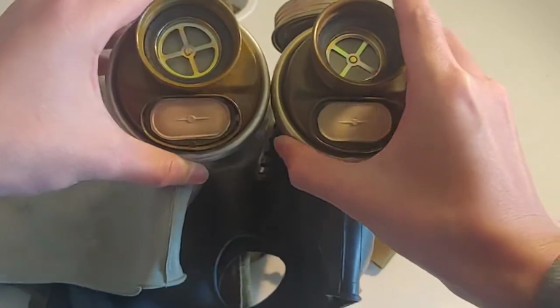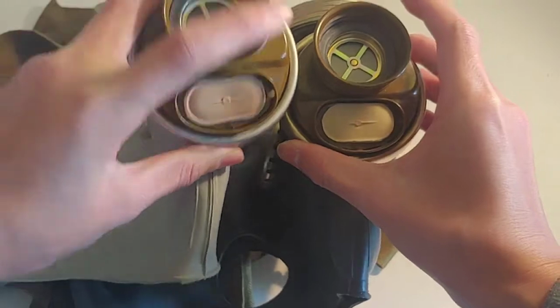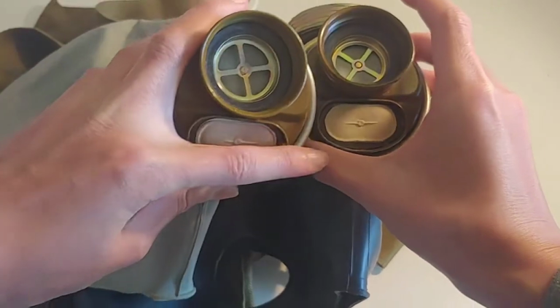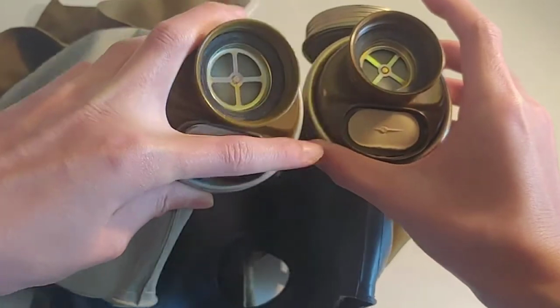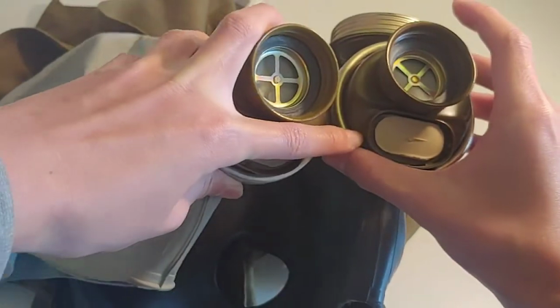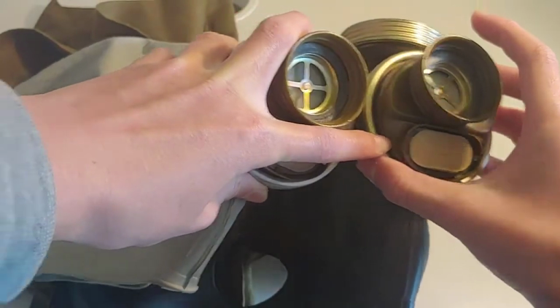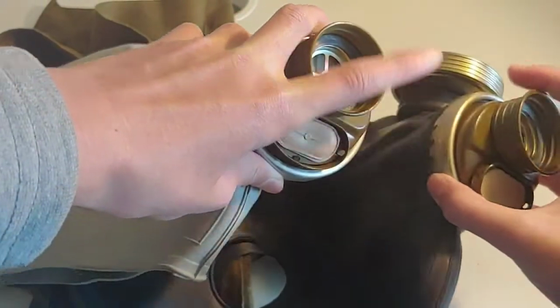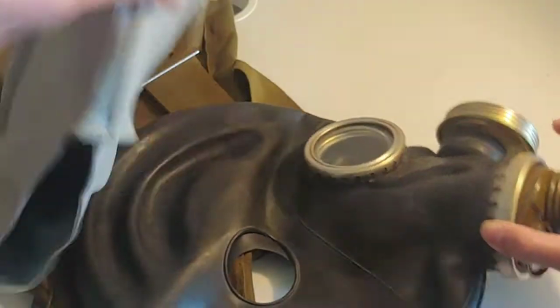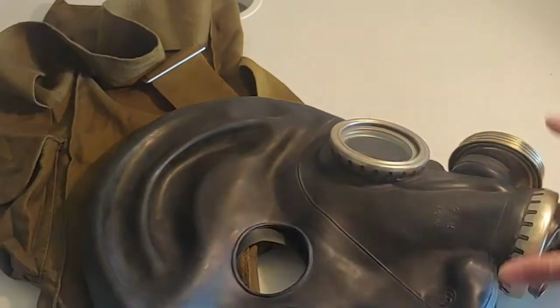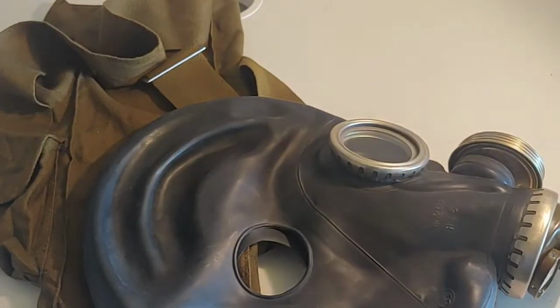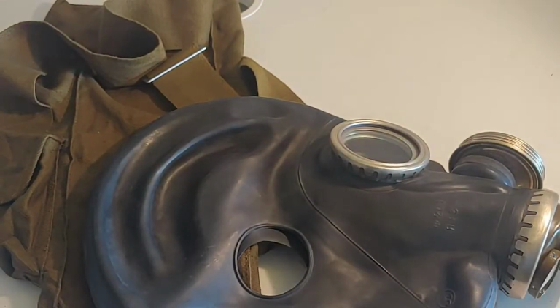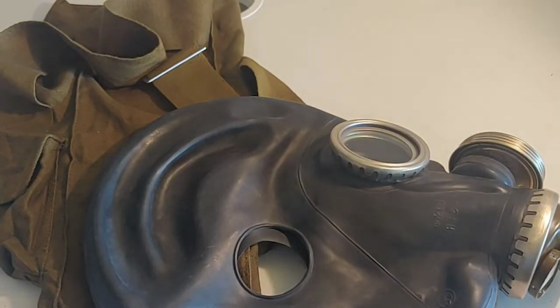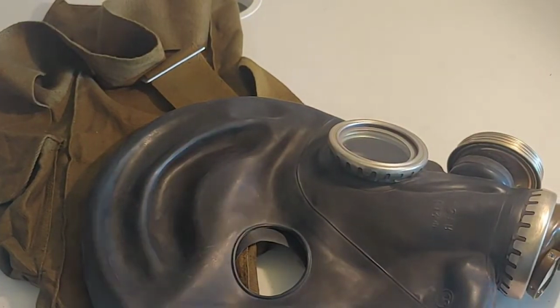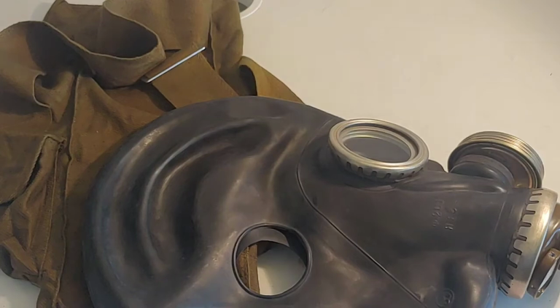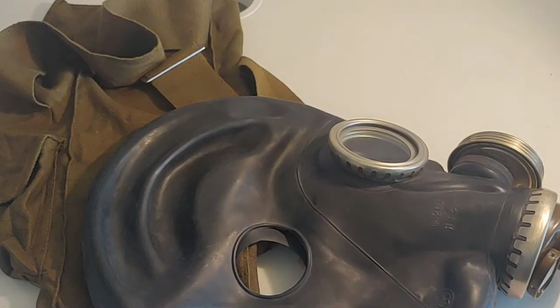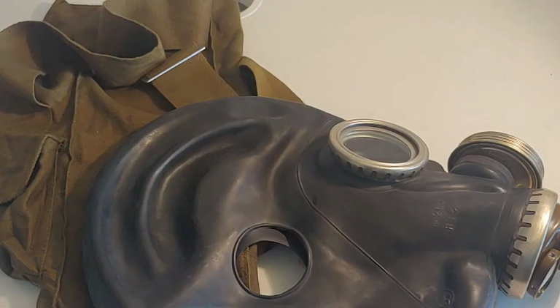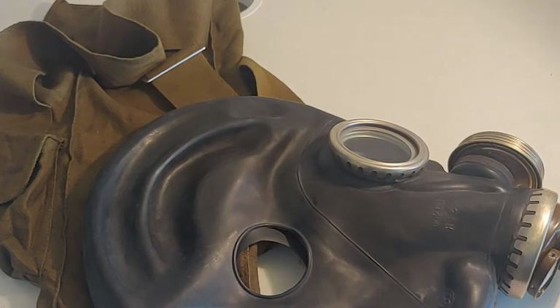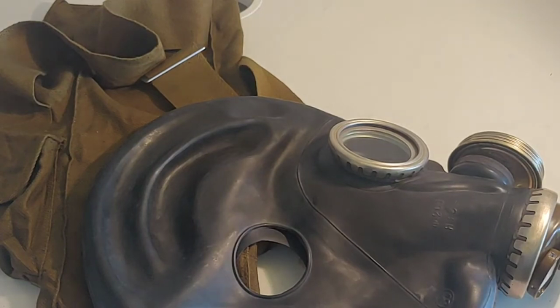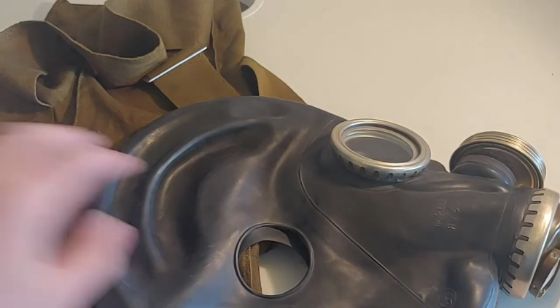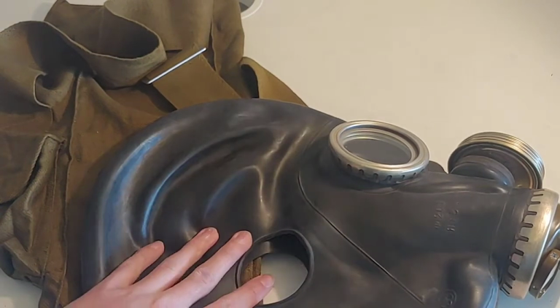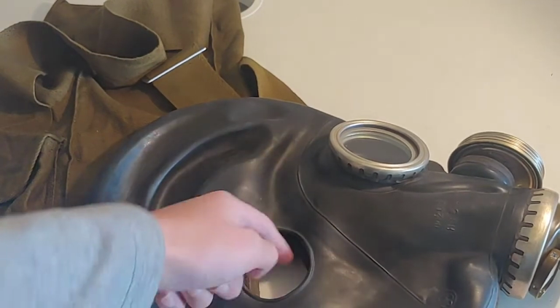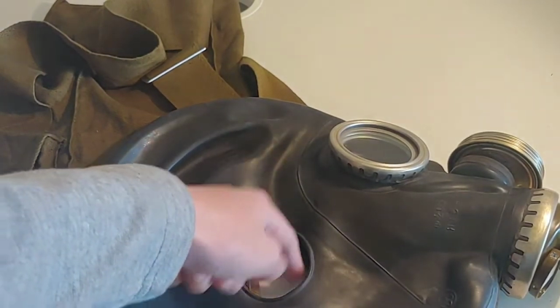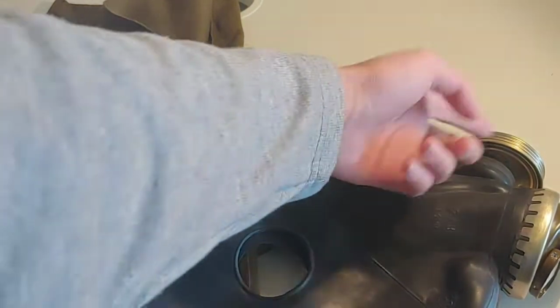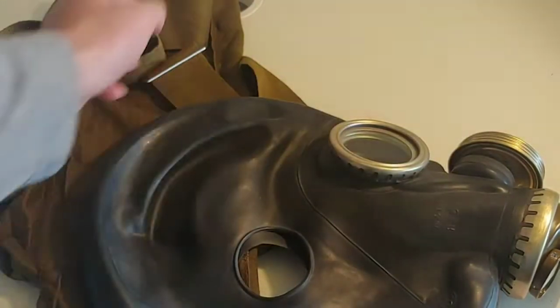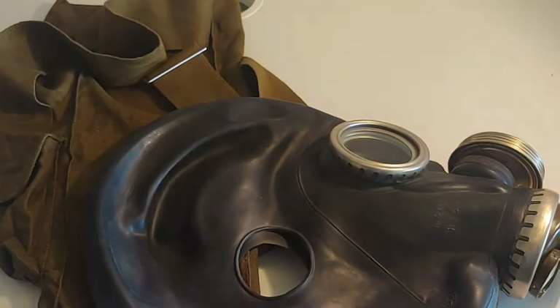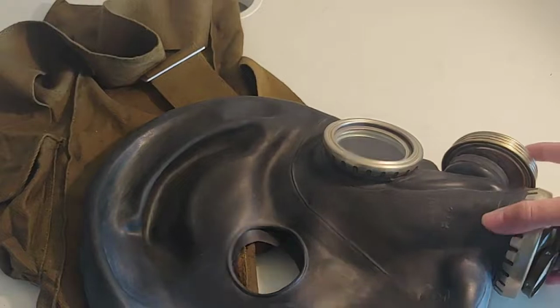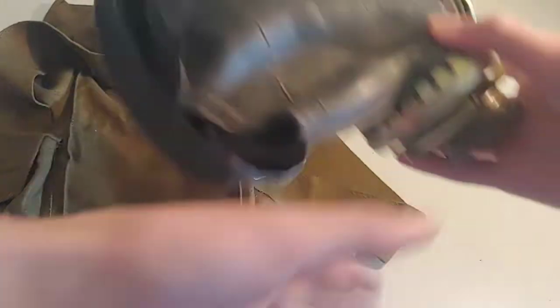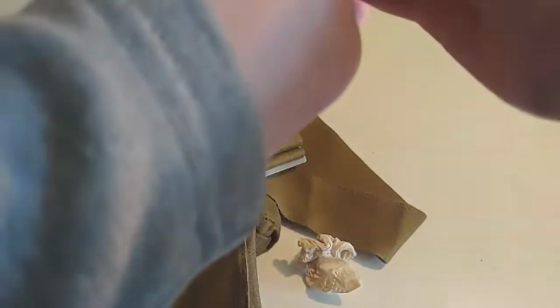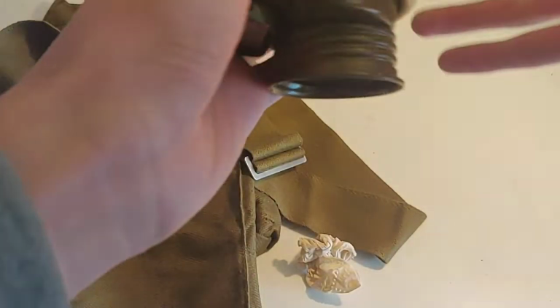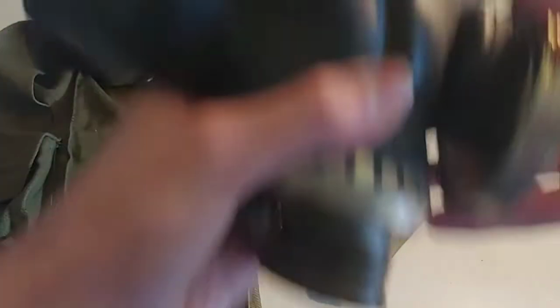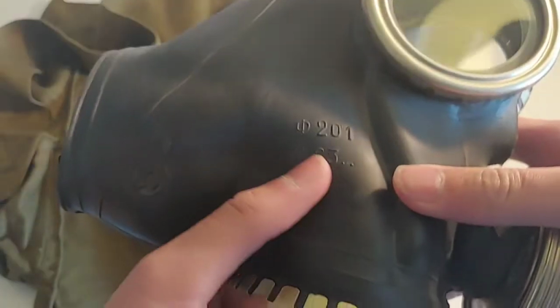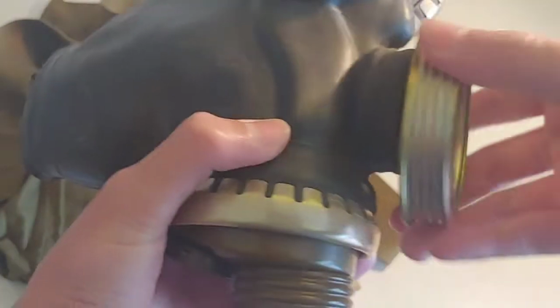You can see the snouts are just the same. This one is a bit better I think. The lenses are the same — you just have the ear cutouts and the voice diaphragm.